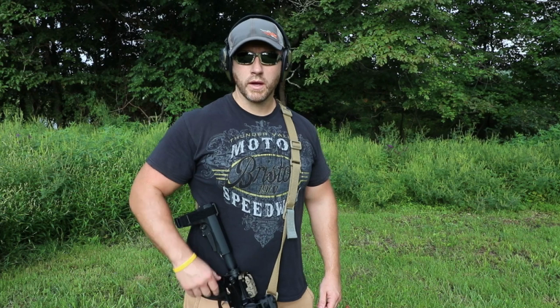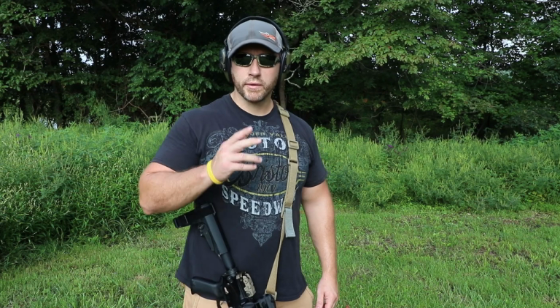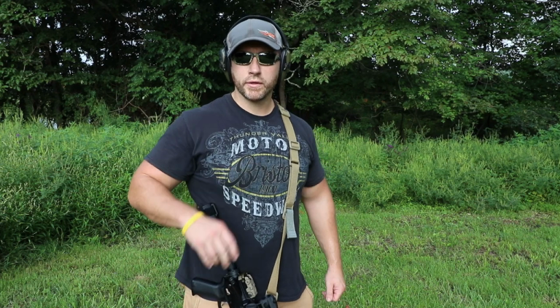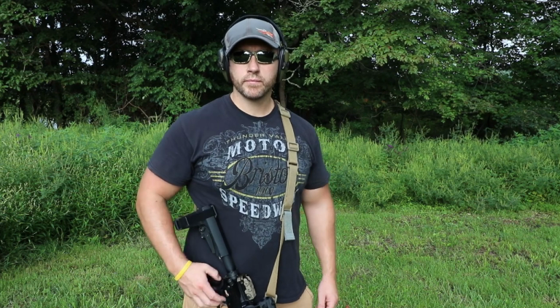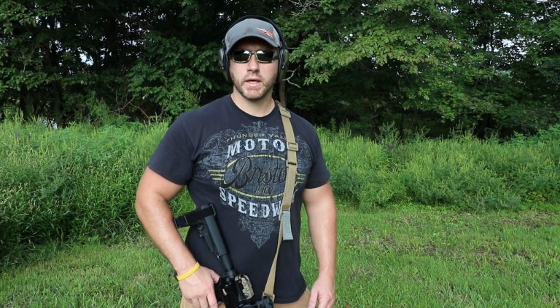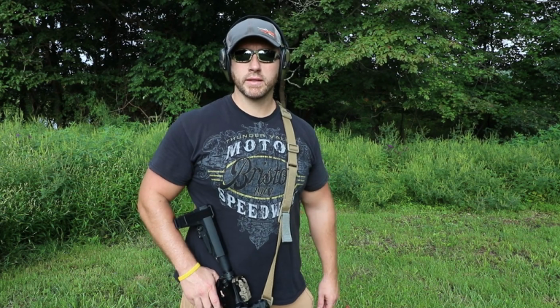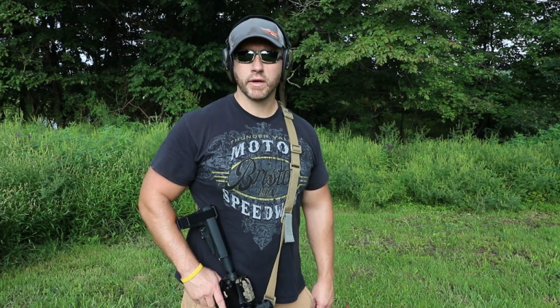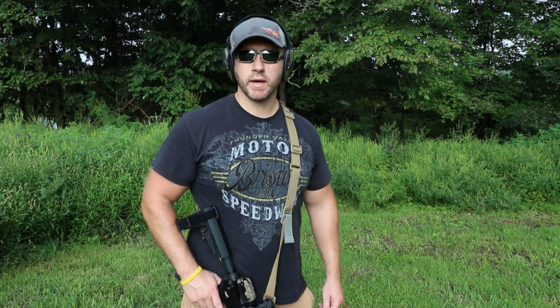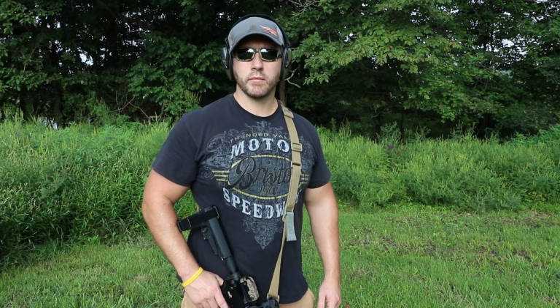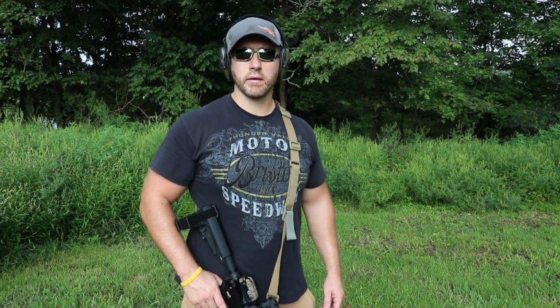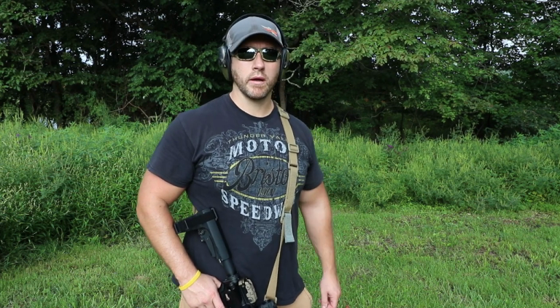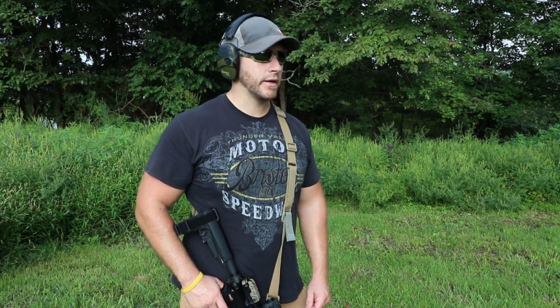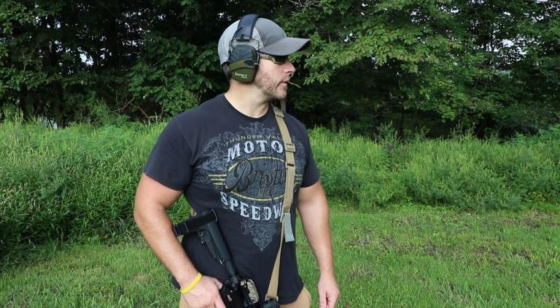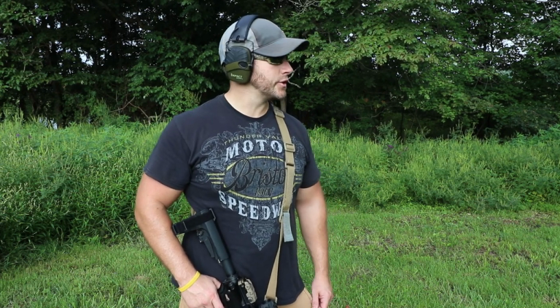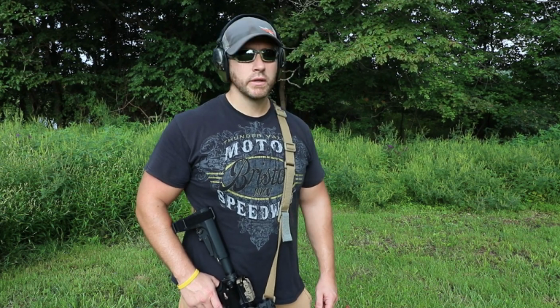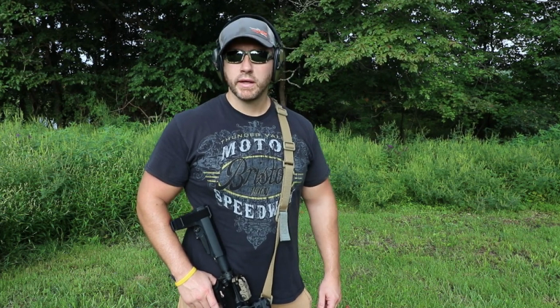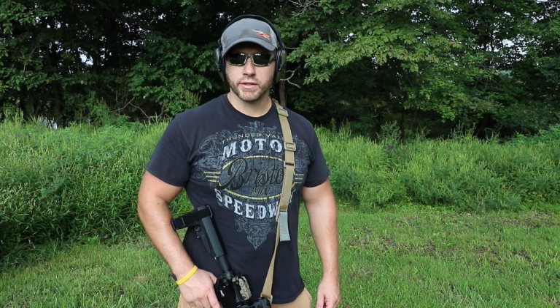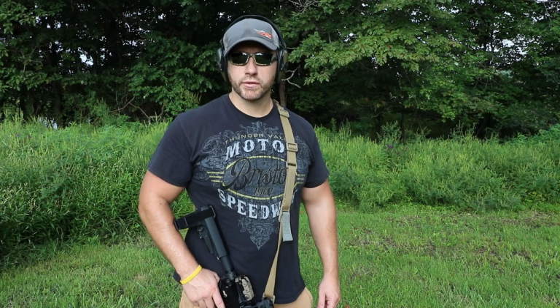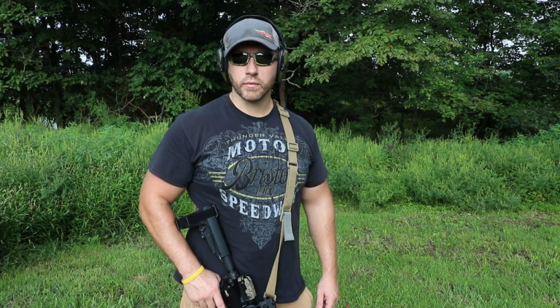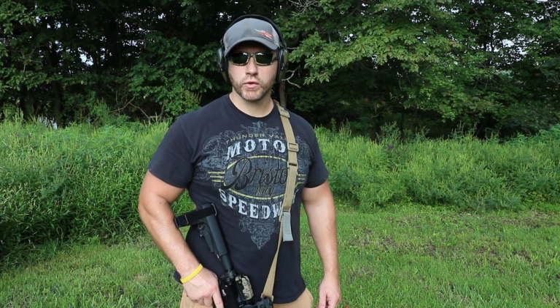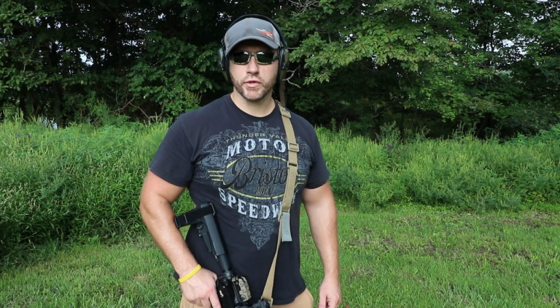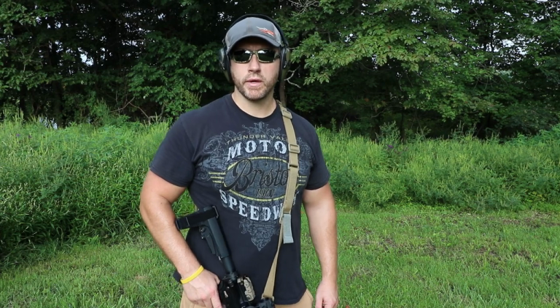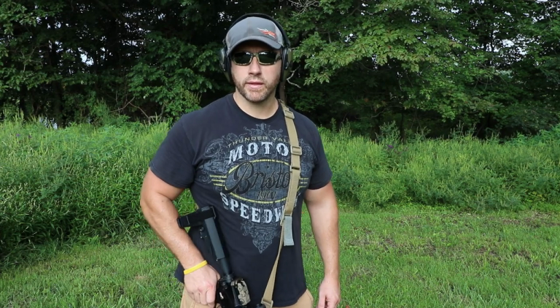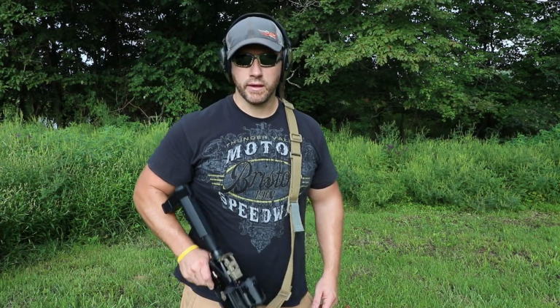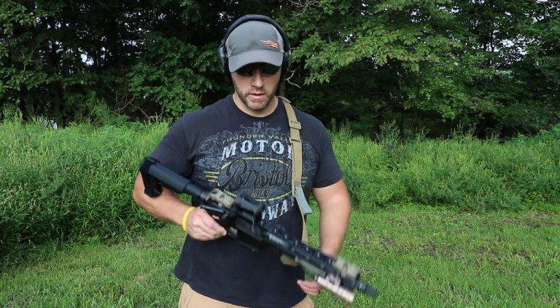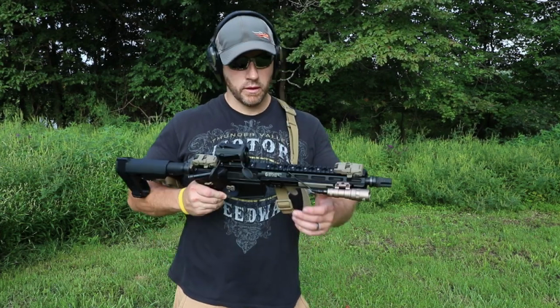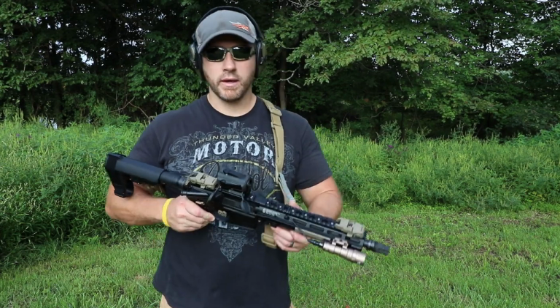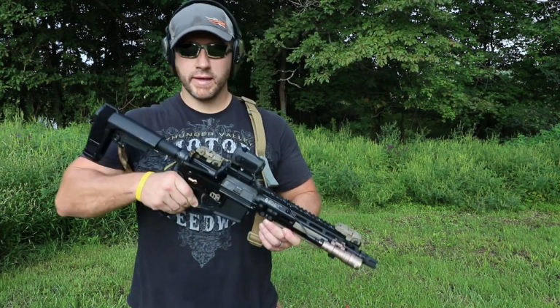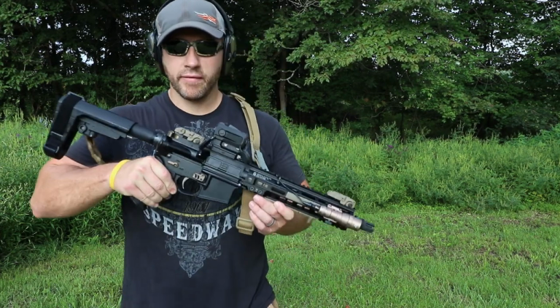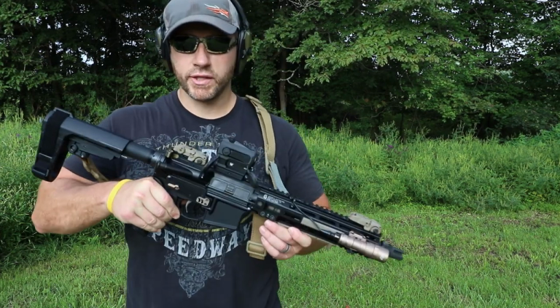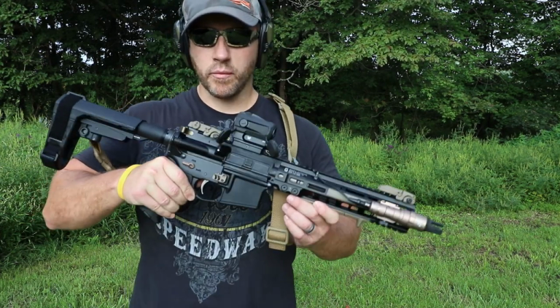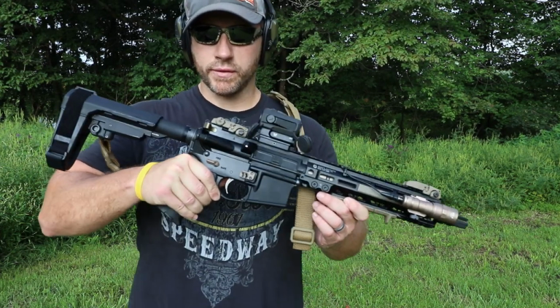How are we doing YouTube? Today I'm going to come out here to my backyard range and just do some close quarter shooting with the 10 and a half inch AR pistol.